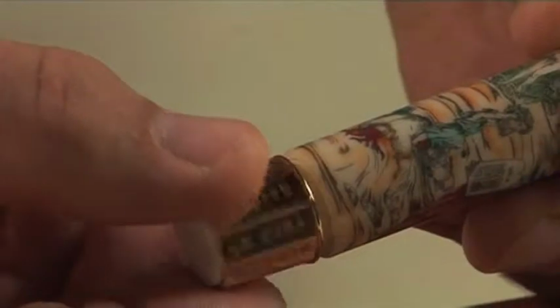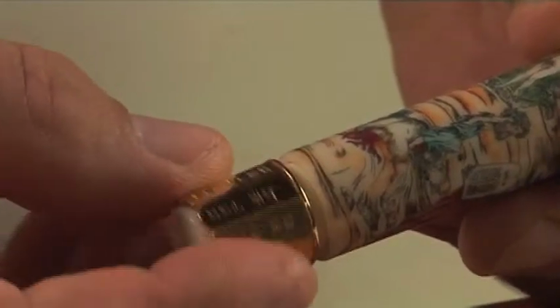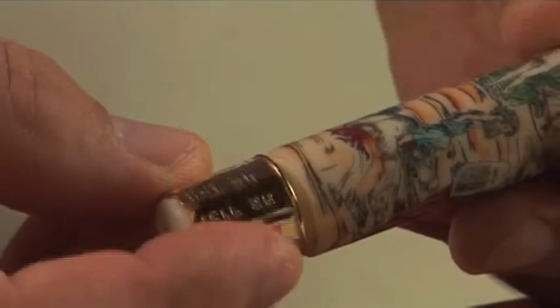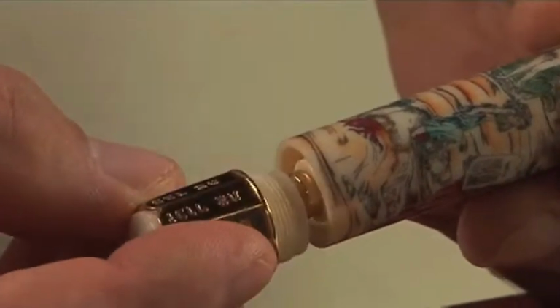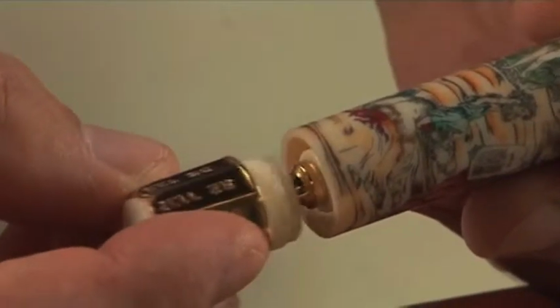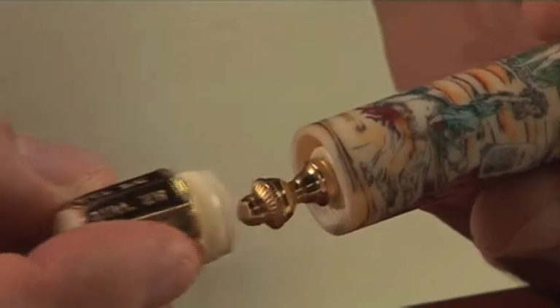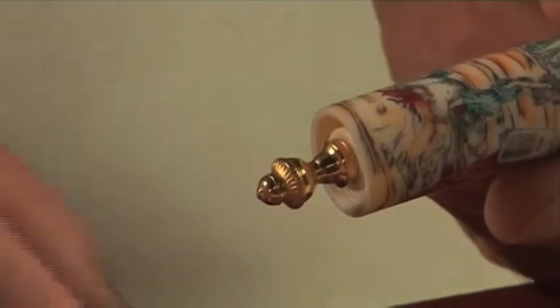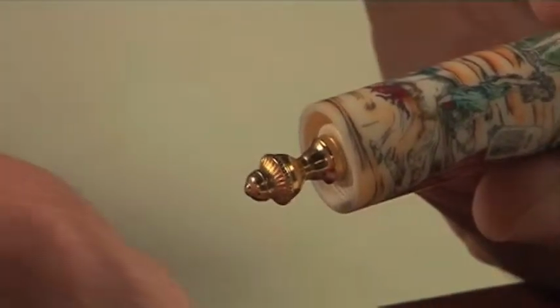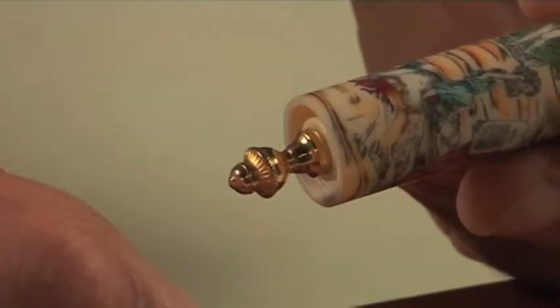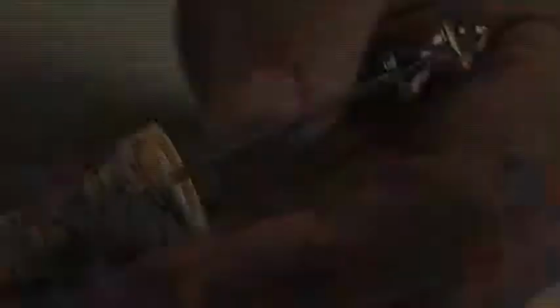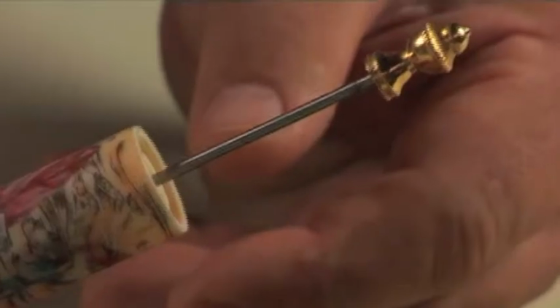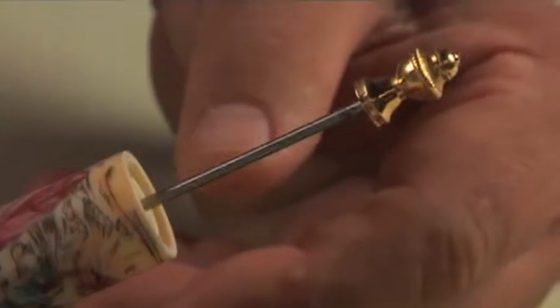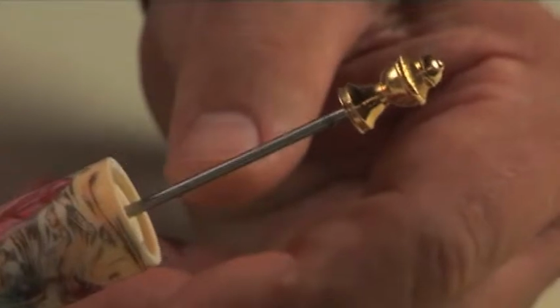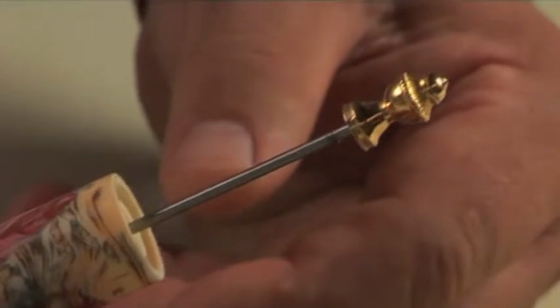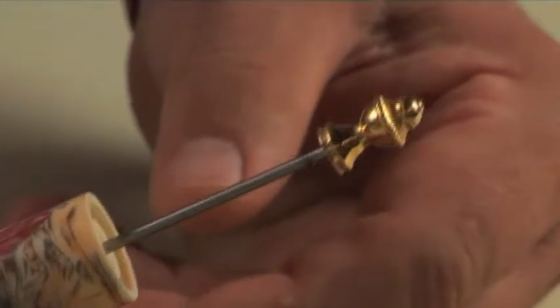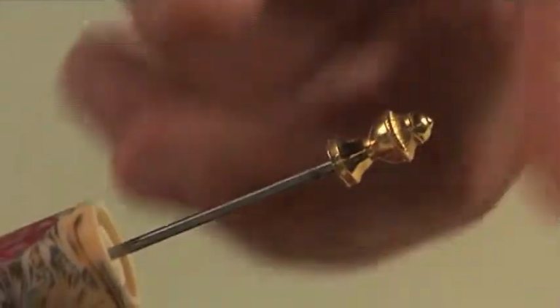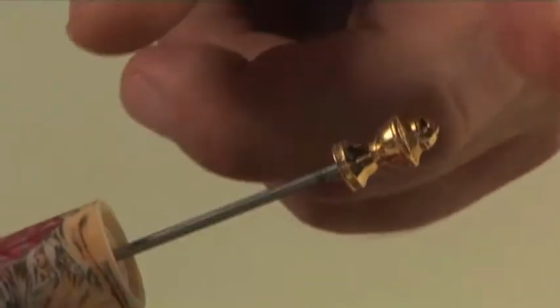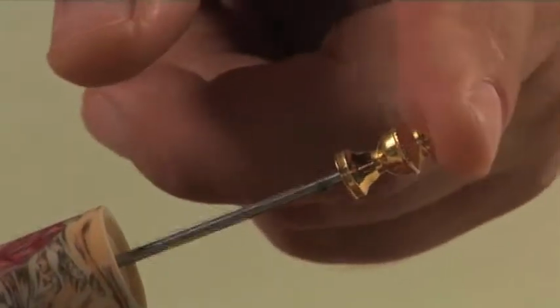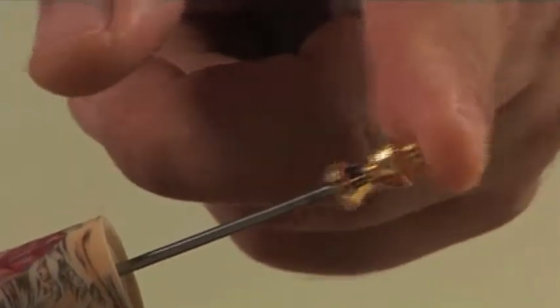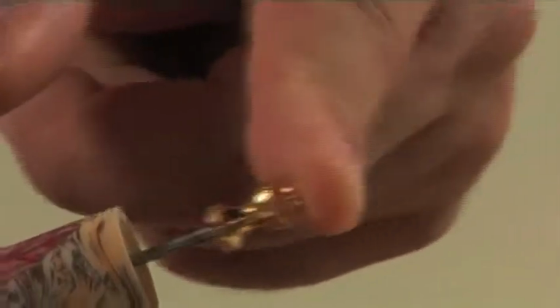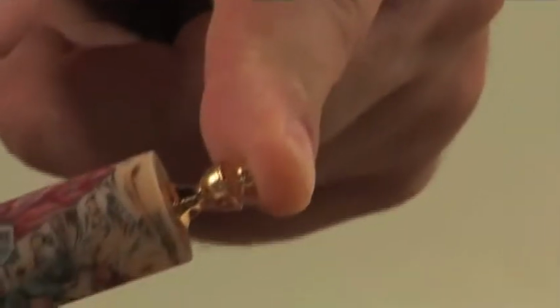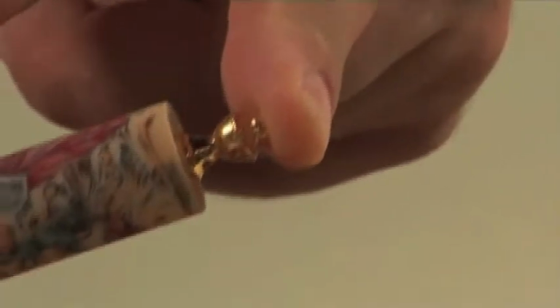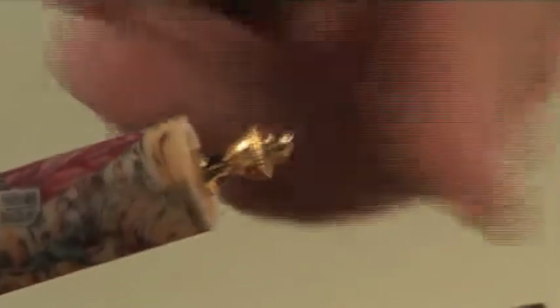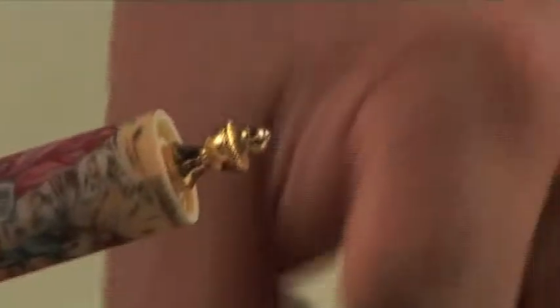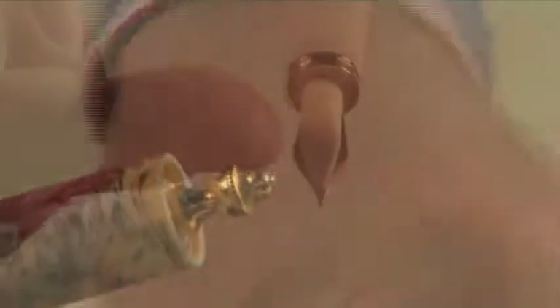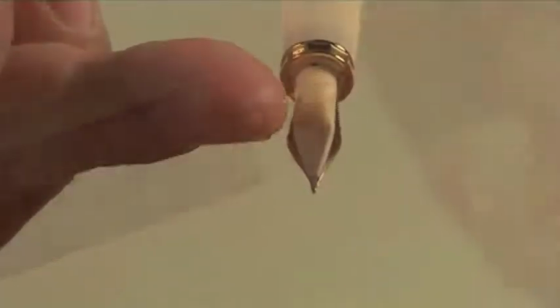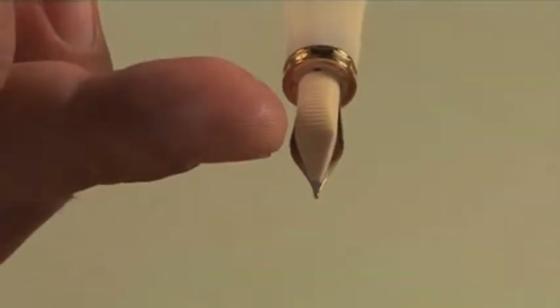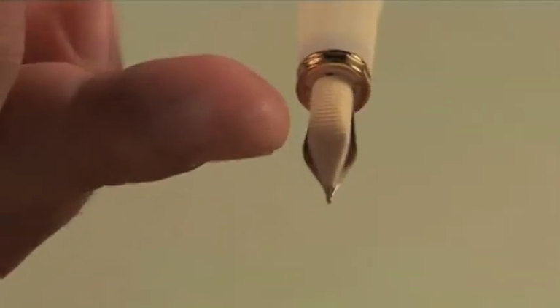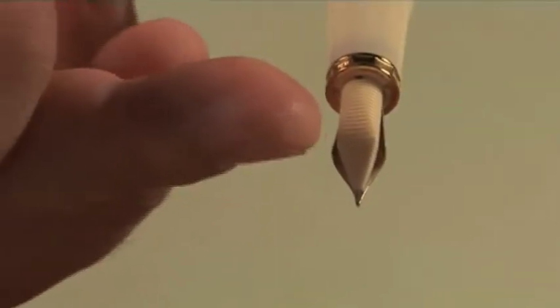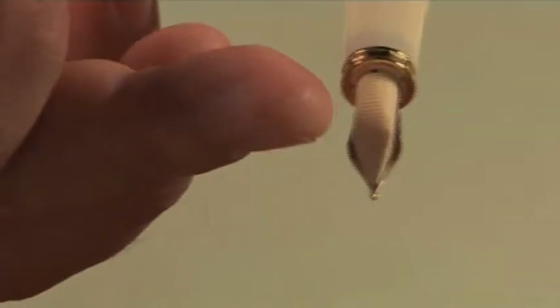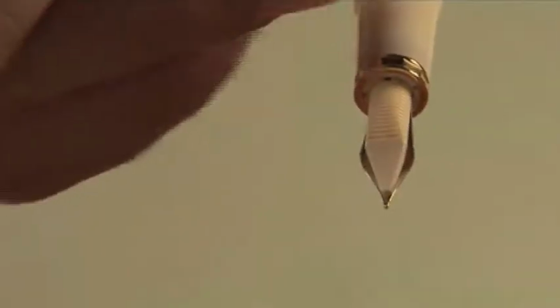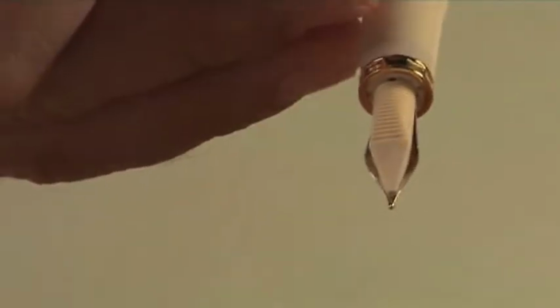Opening the blind cap, you can access the filling system where an idealized depiction of the Holy Grail decorates the plunger. The ink channel has deliberately been fashioned out of the same color resin as the body of the pen.